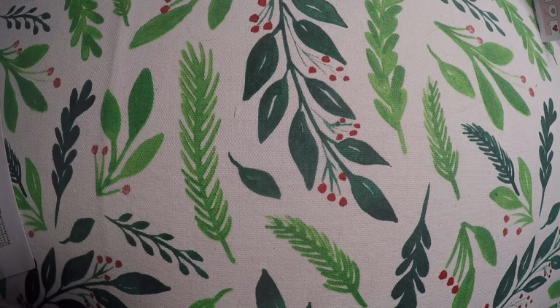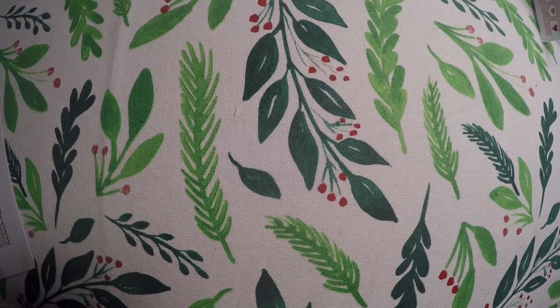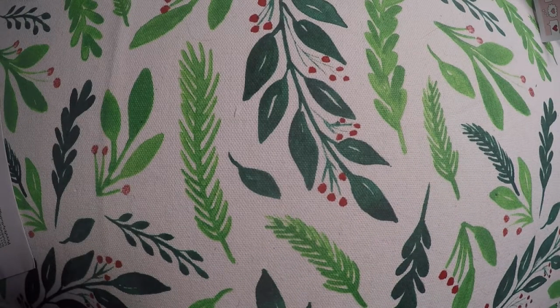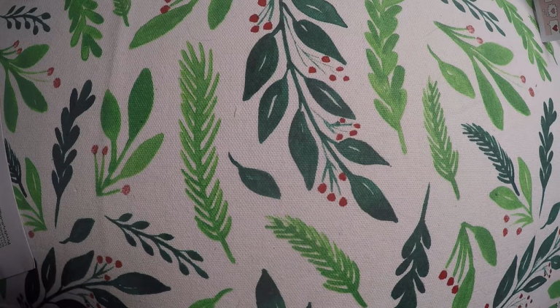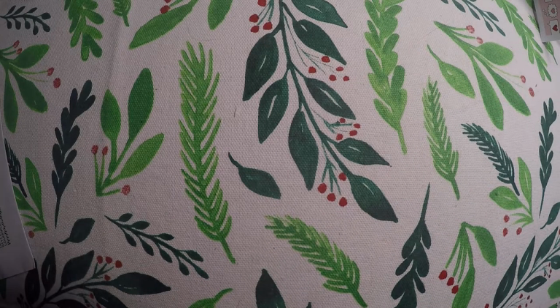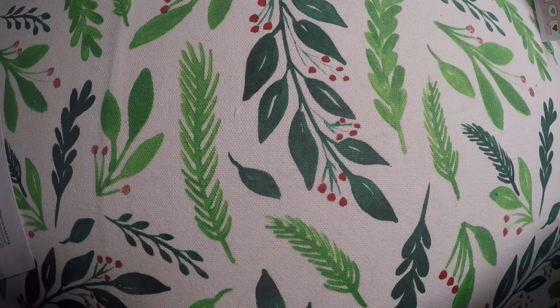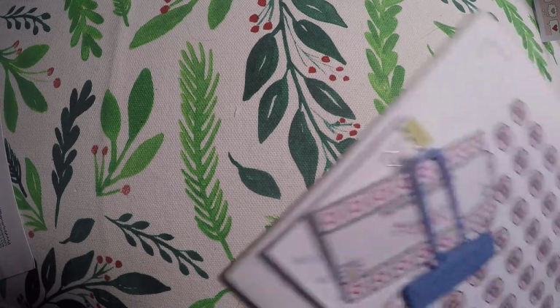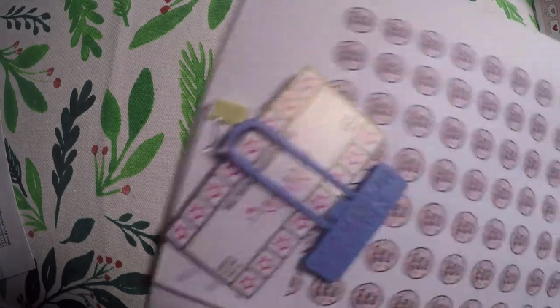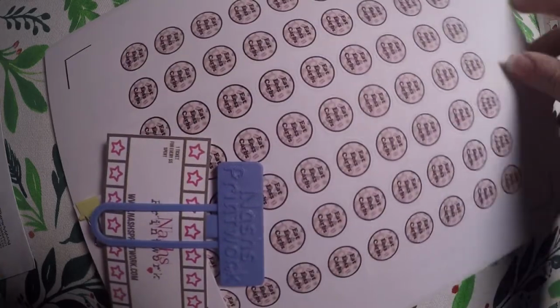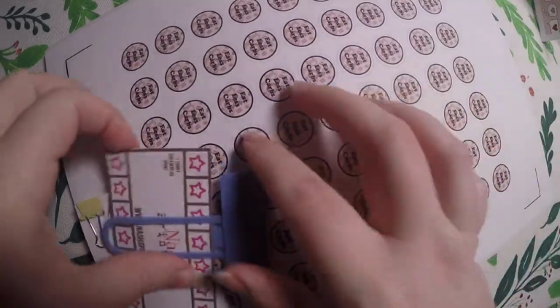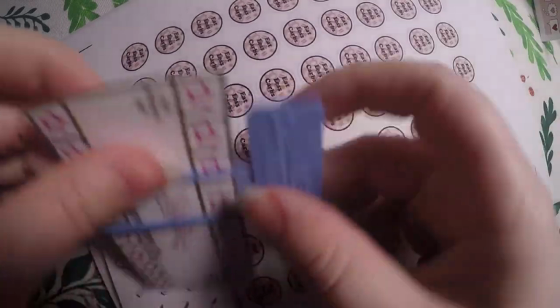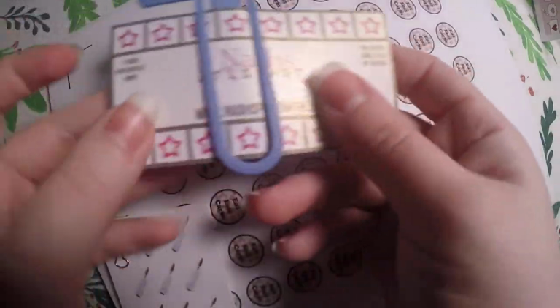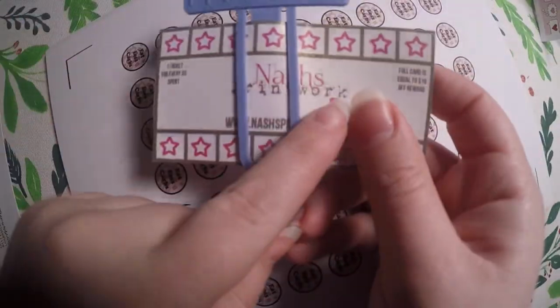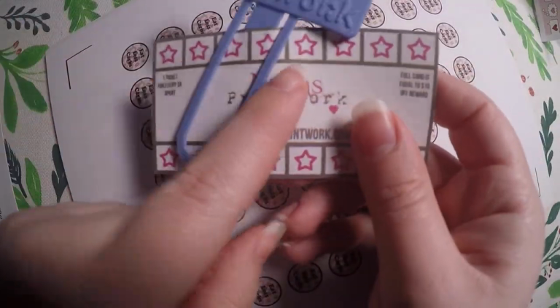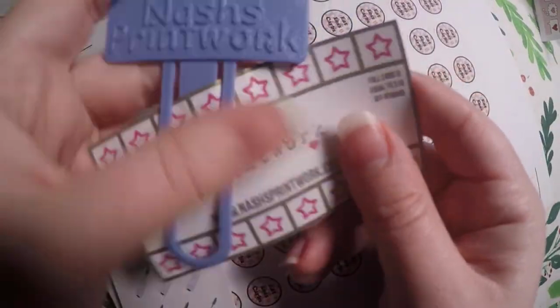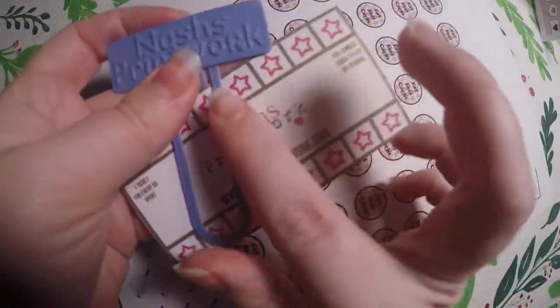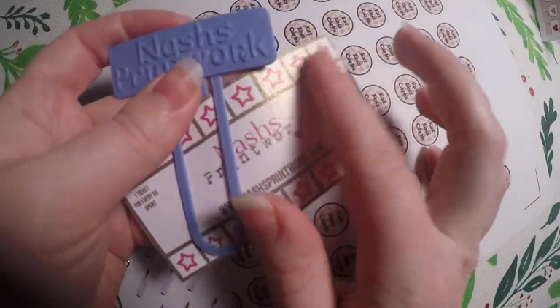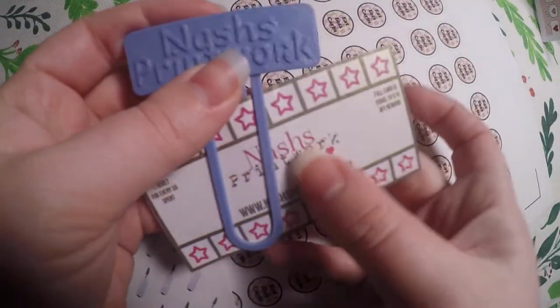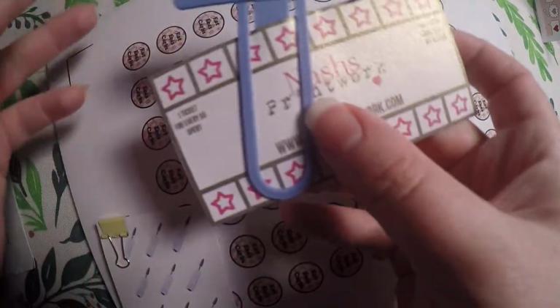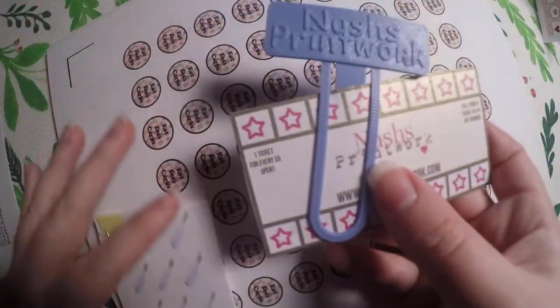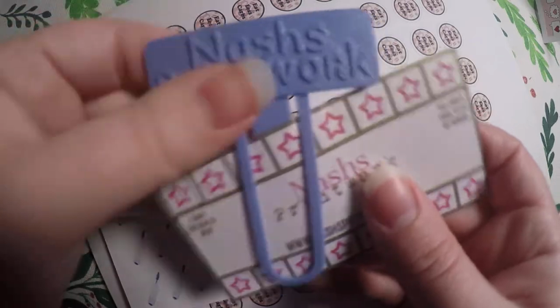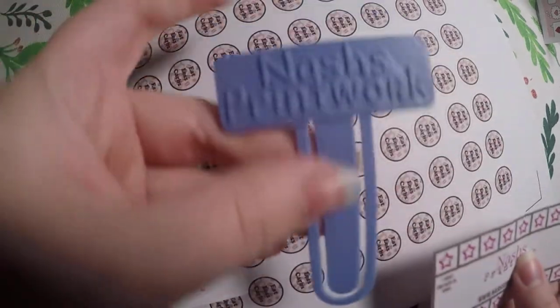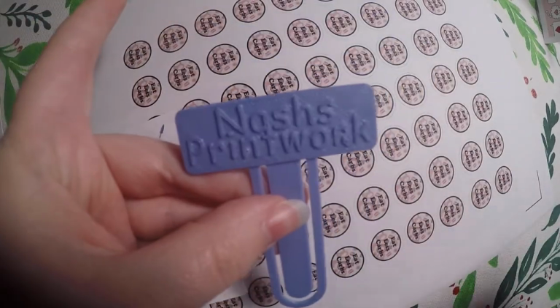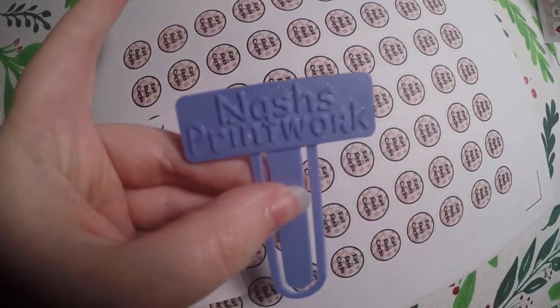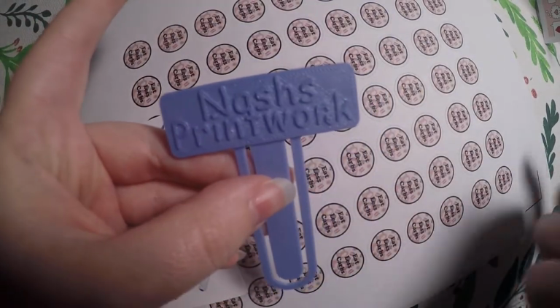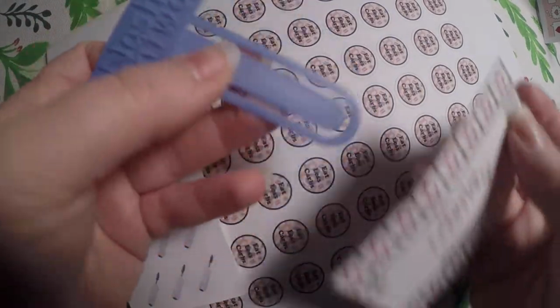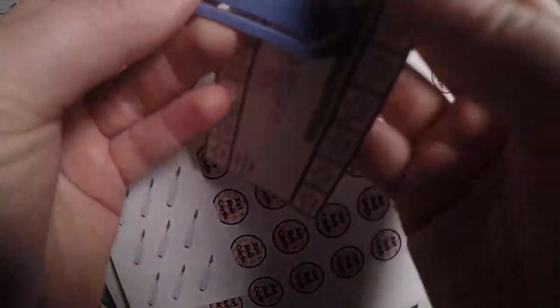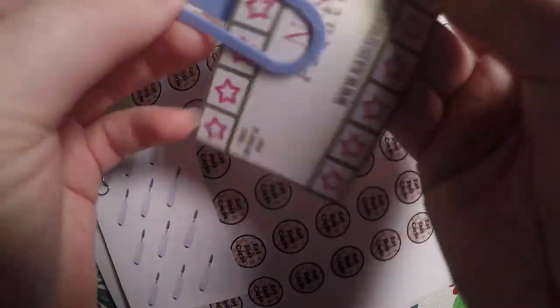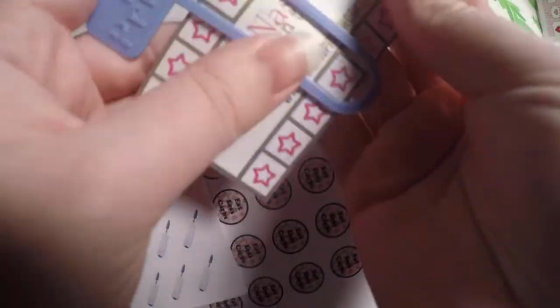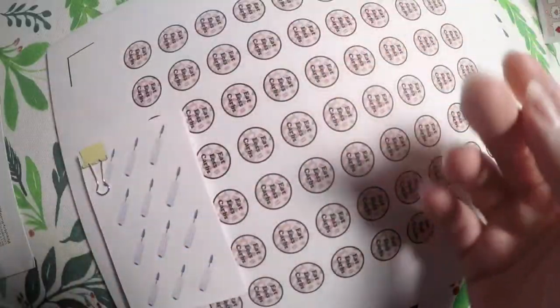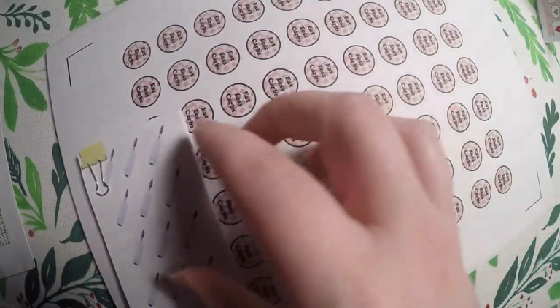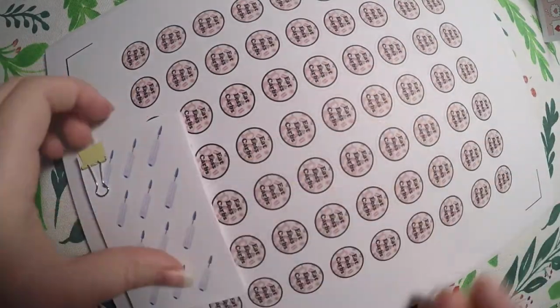Anytime I order from them they're having an amazing sale and I order way too much as always. I got my little point card — I already added my stickers to my other card — and a little paper clip.